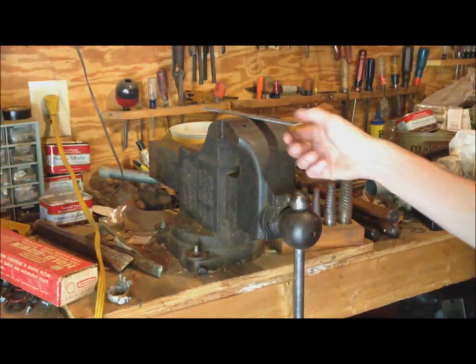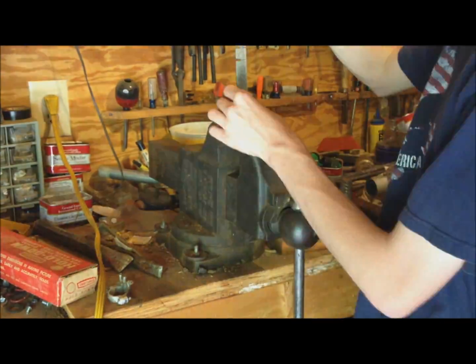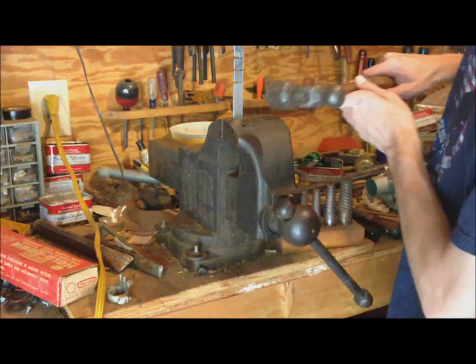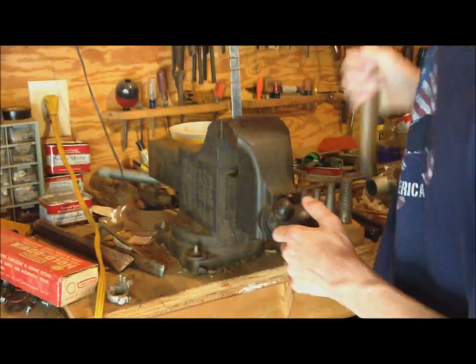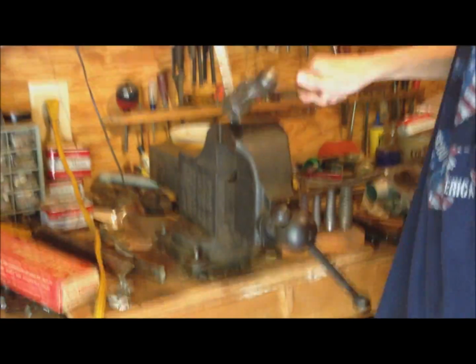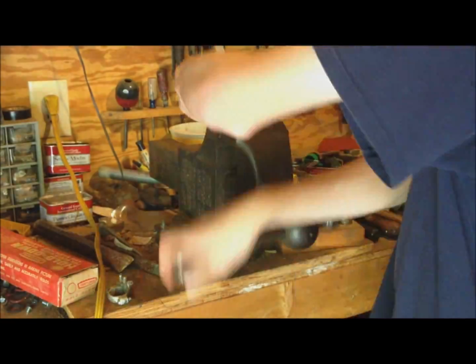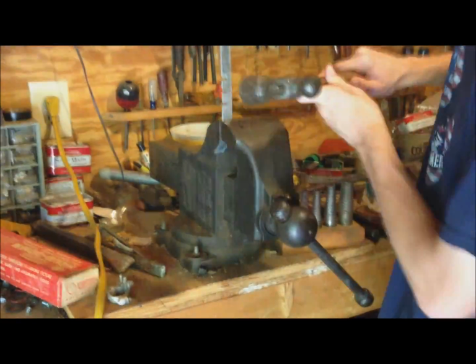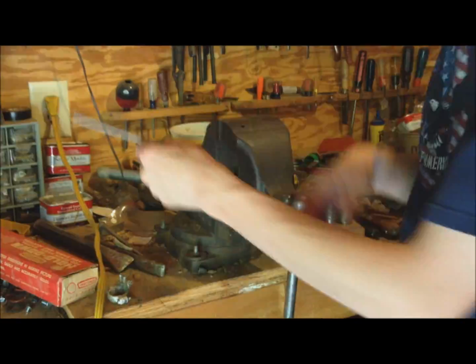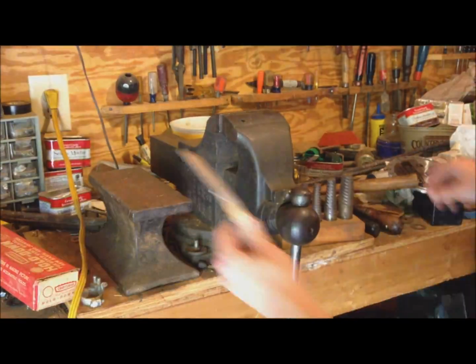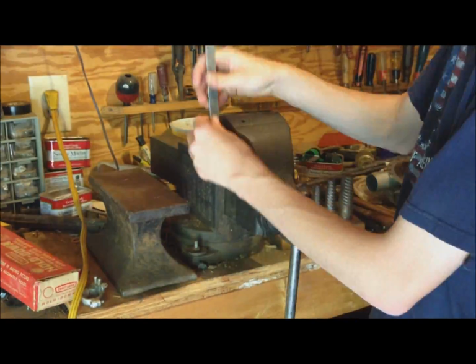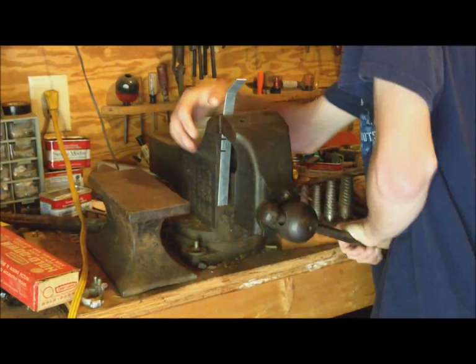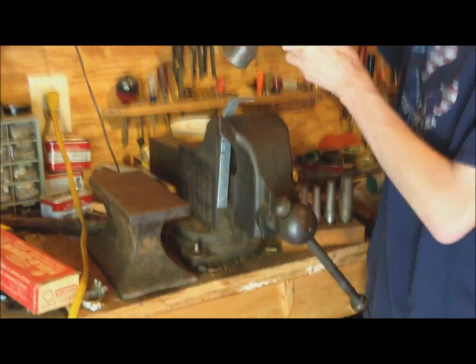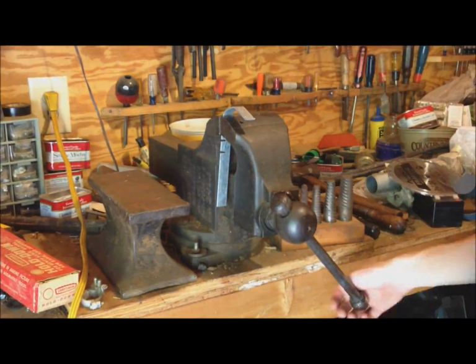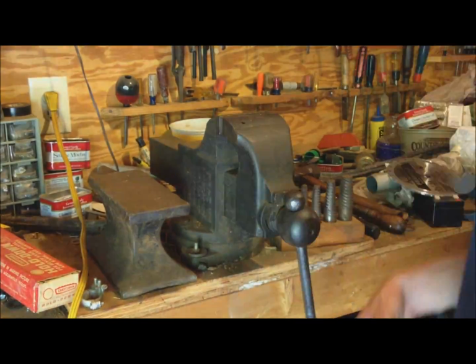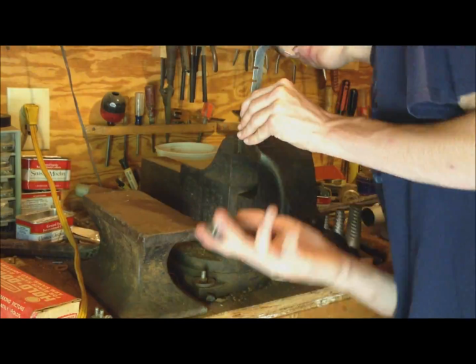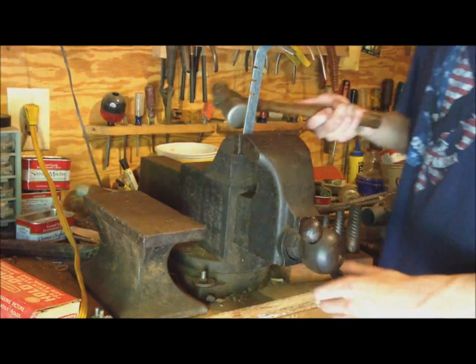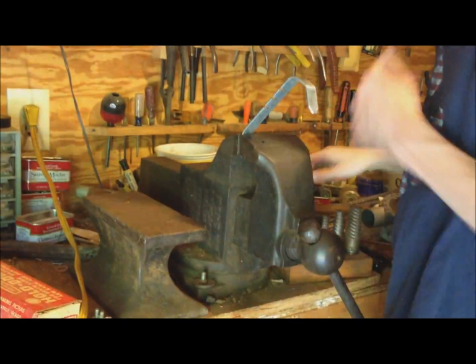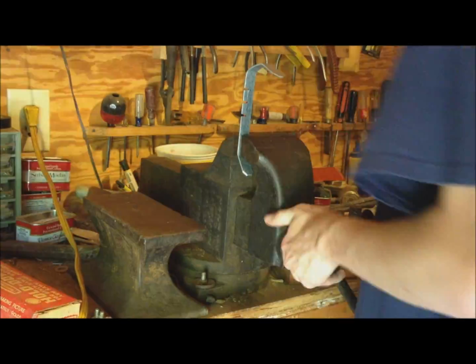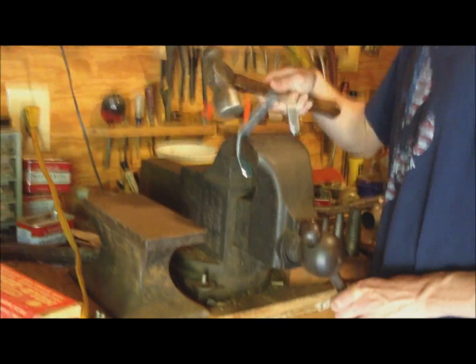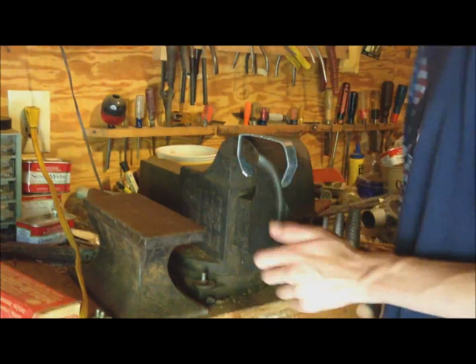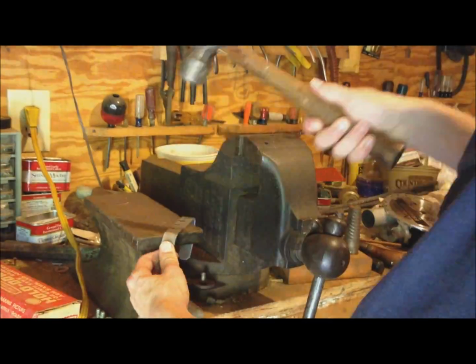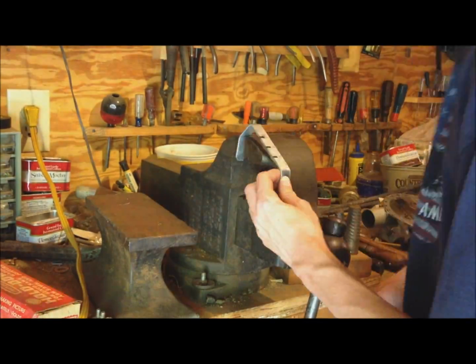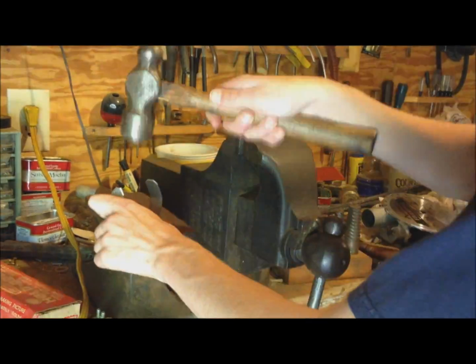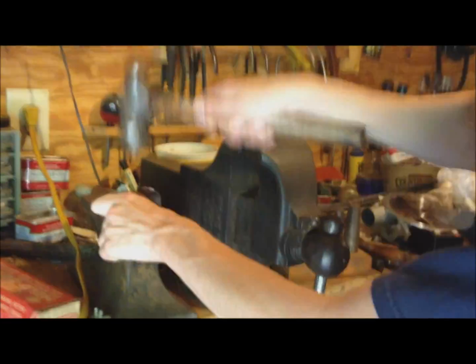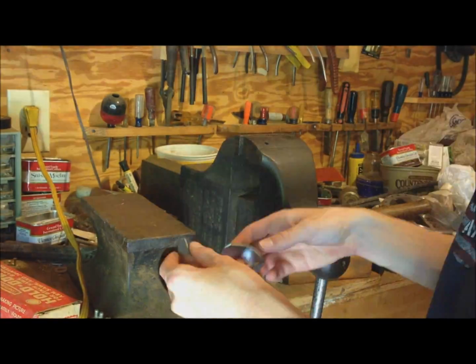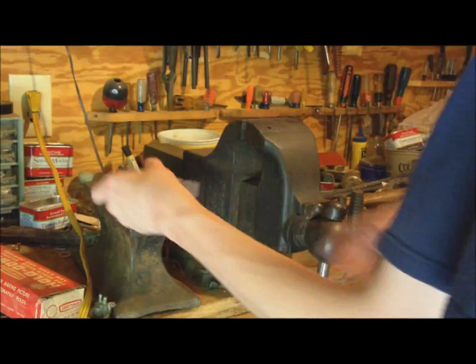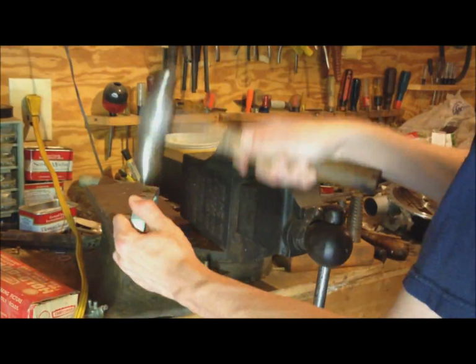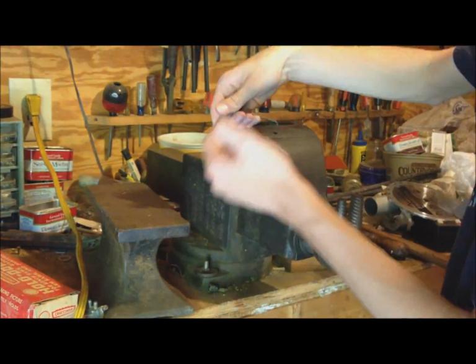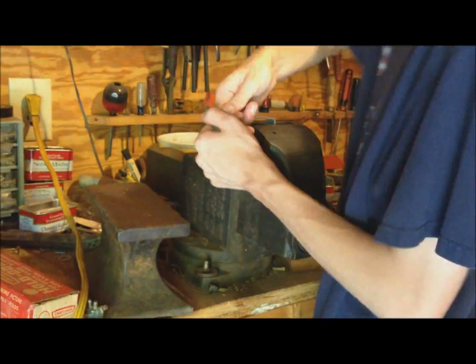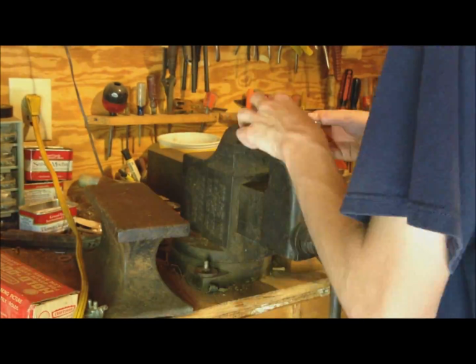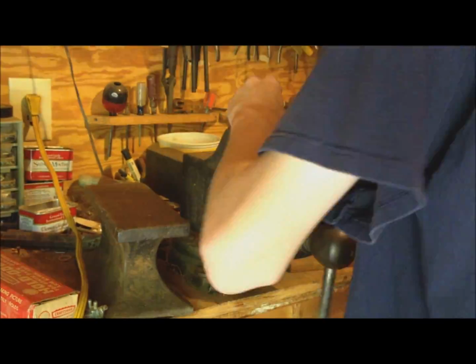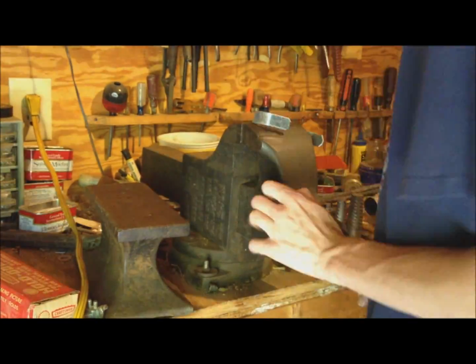Then bend the metal to fit around your hand. You can use a sledge hammer, C-clamp, bench clamp, brute force, anvil, vice grip pliers, and anything else you can think of to try to bend the metal into shape. This part can be very difficult. Try to bend along the lines you made earlier.